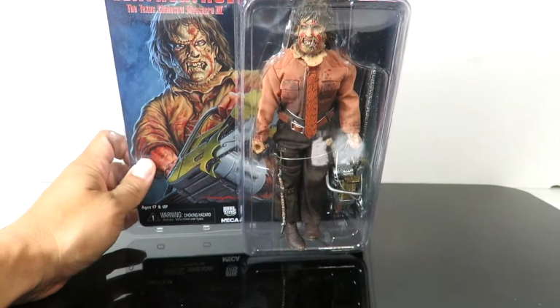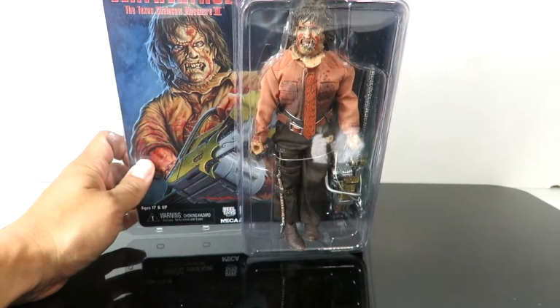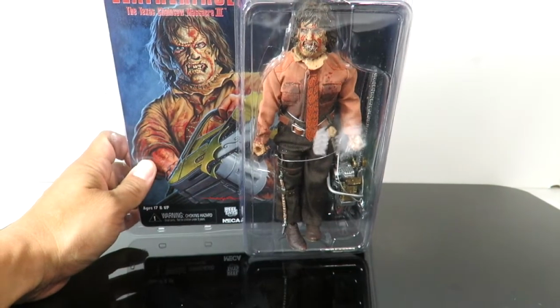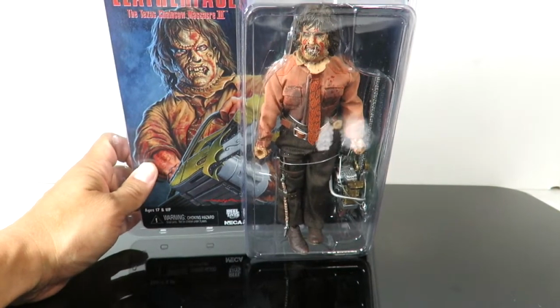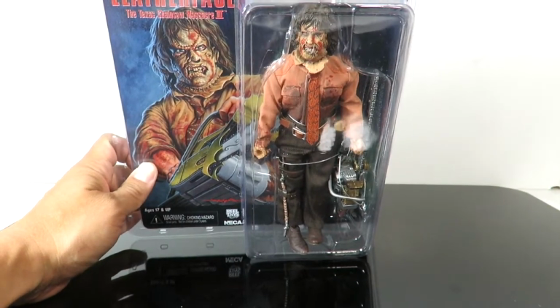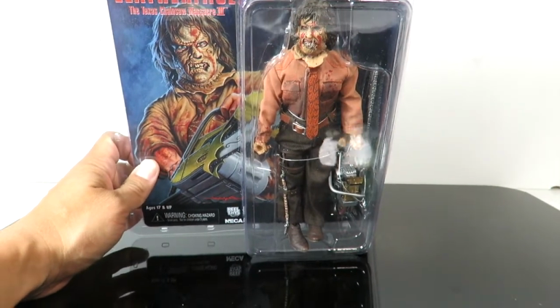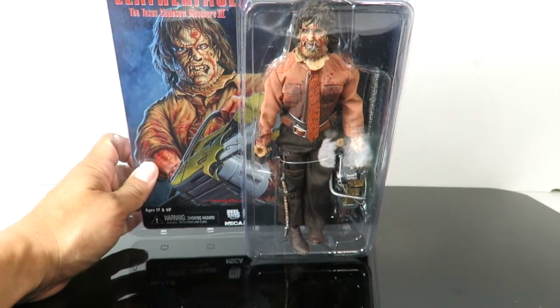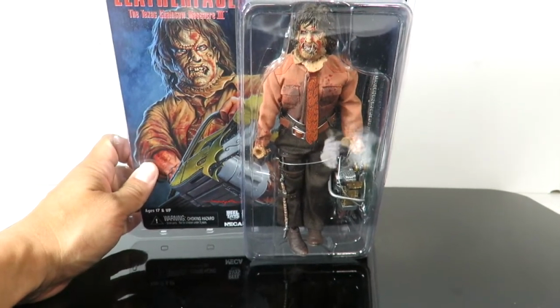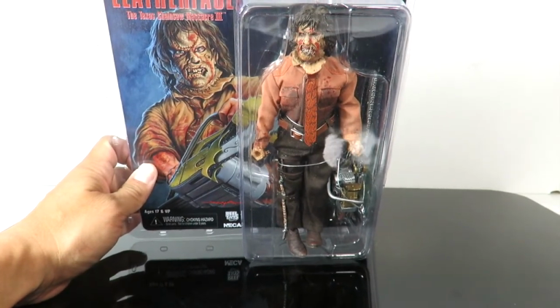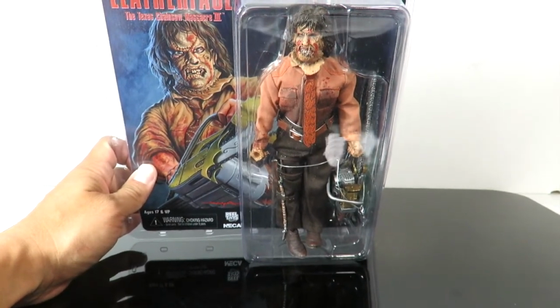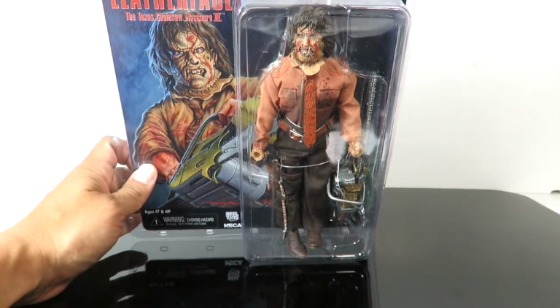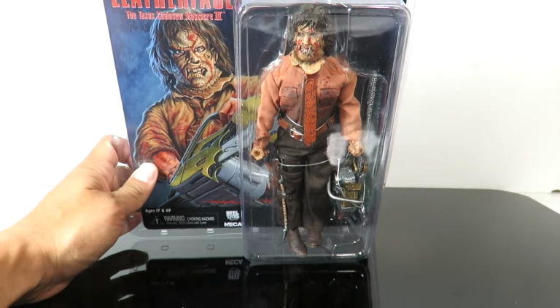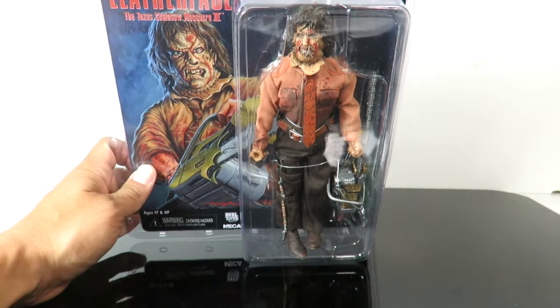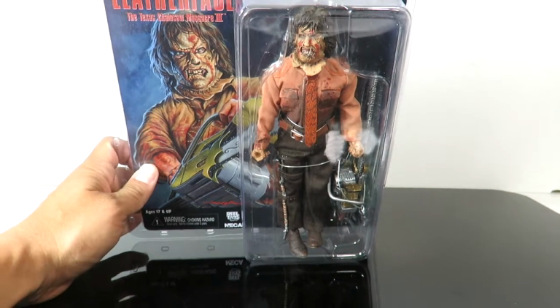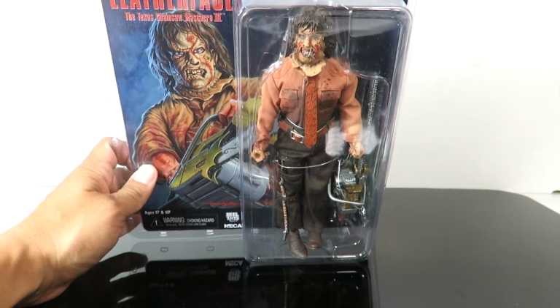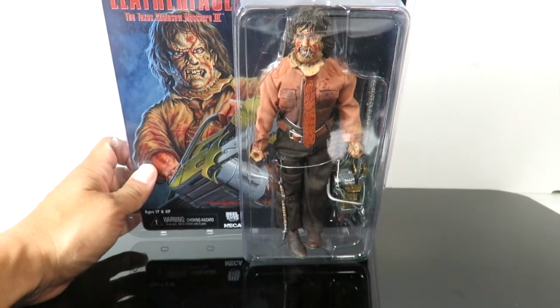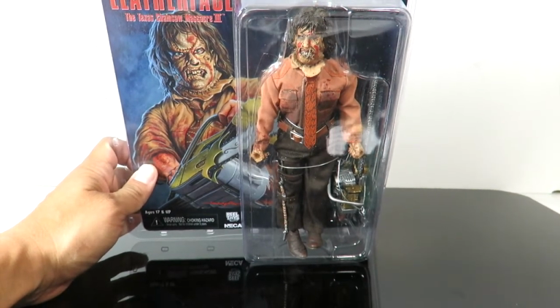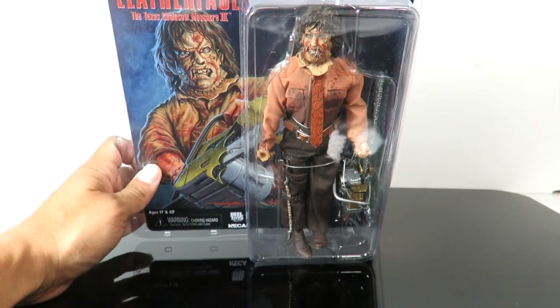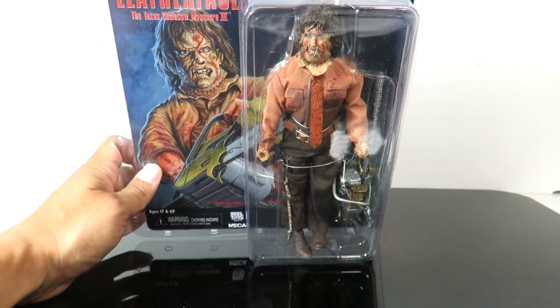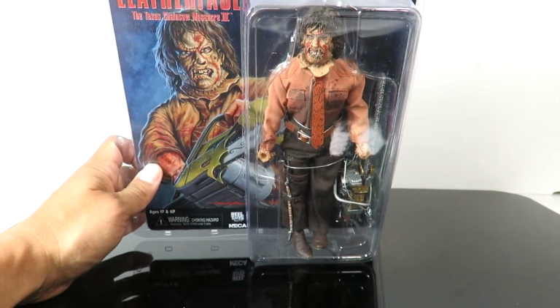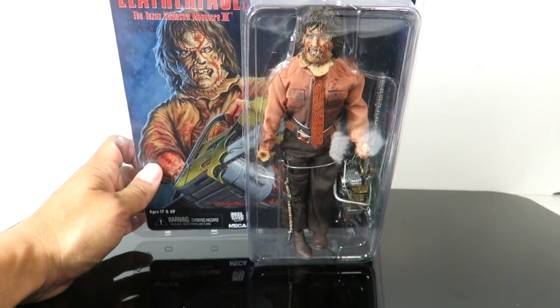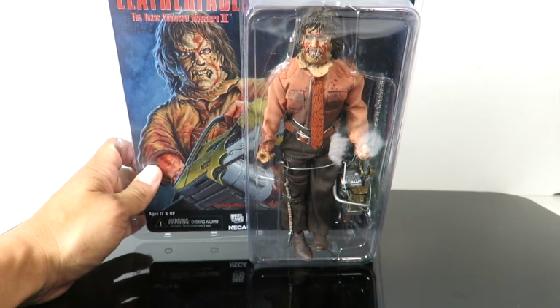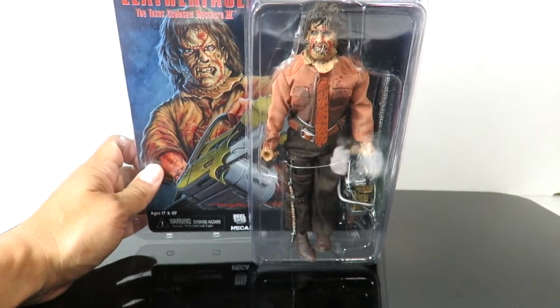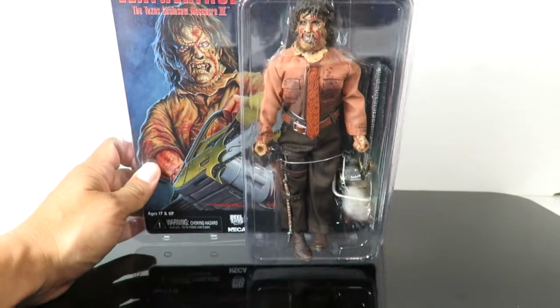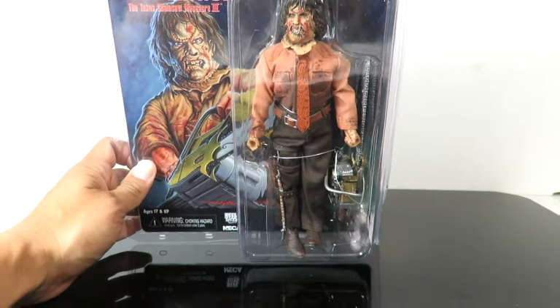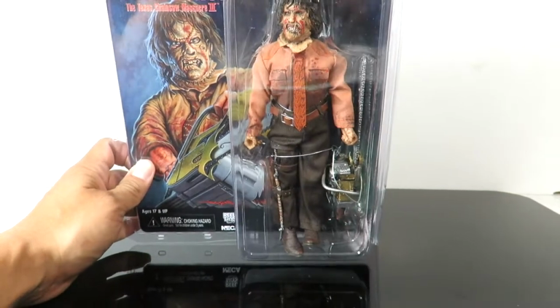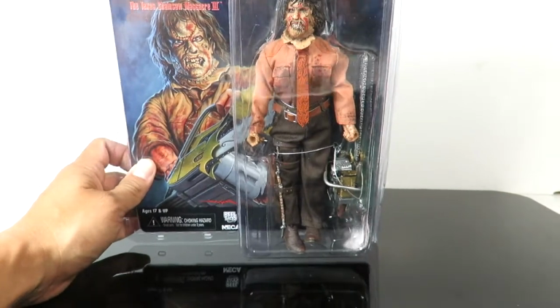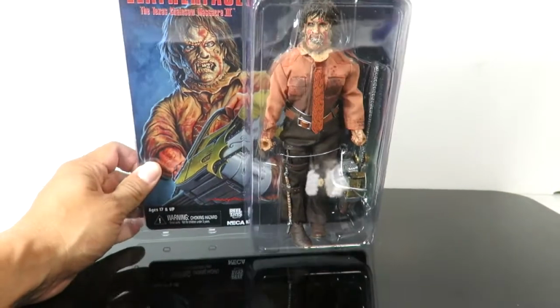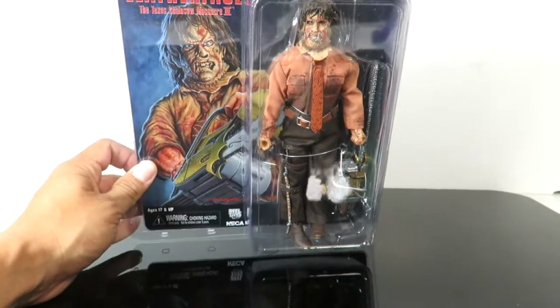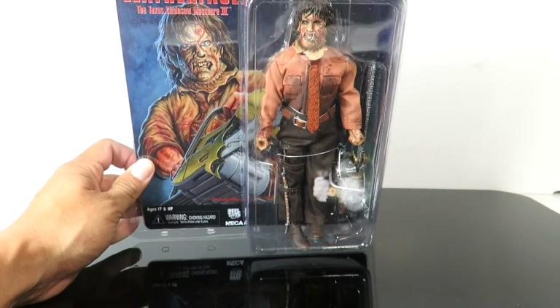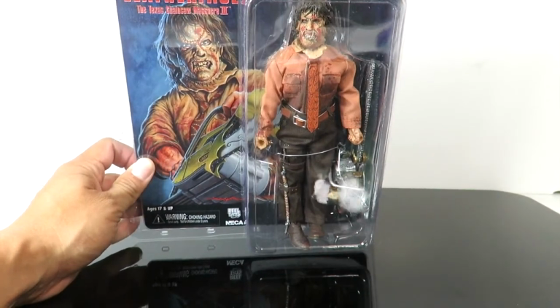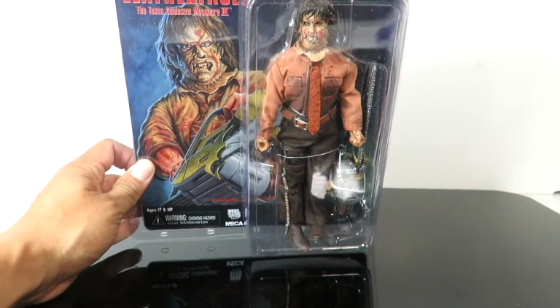Today we're going to be taking a look at the brand new Mego style, retro clothing style — whatever you want to call it — NECA Real Toys Leatherface from Texas Chainsaw Massacre 3. This is based off of Texas Chainsaw Massacre 3, which came out, I believe, in 1990.